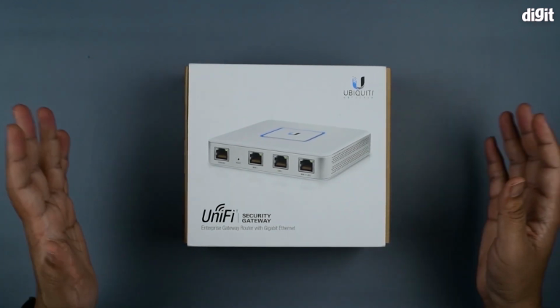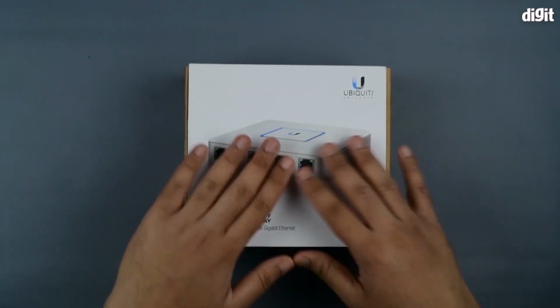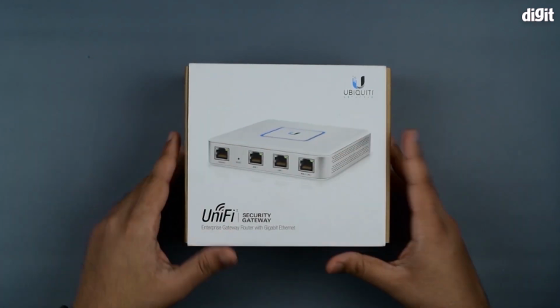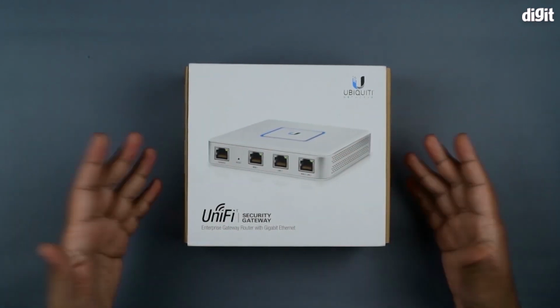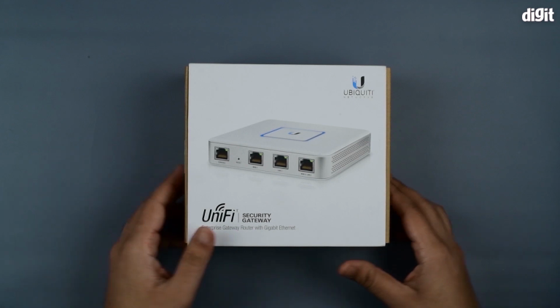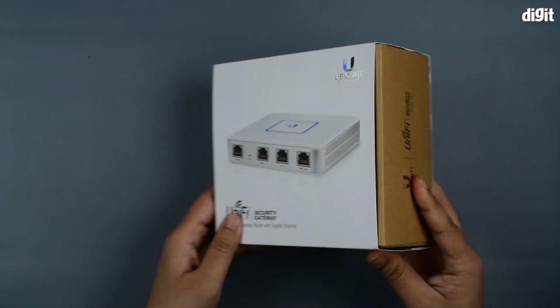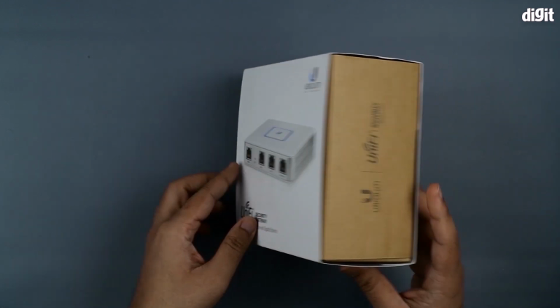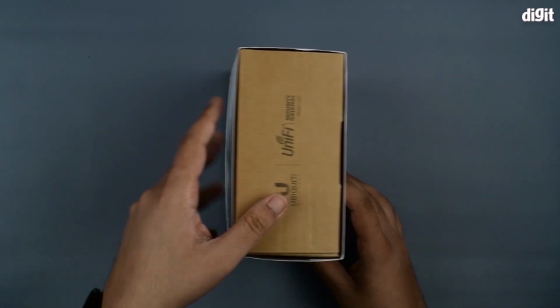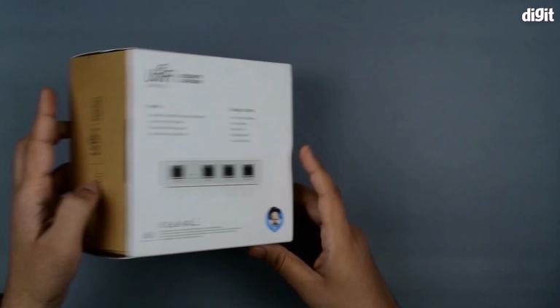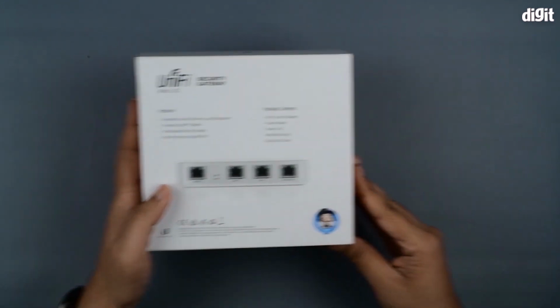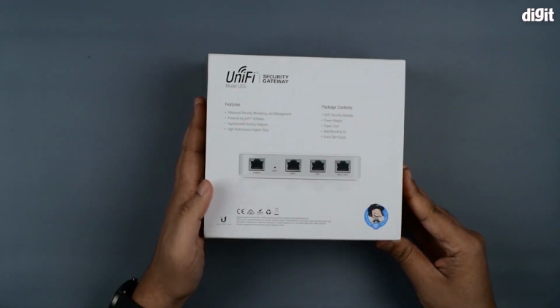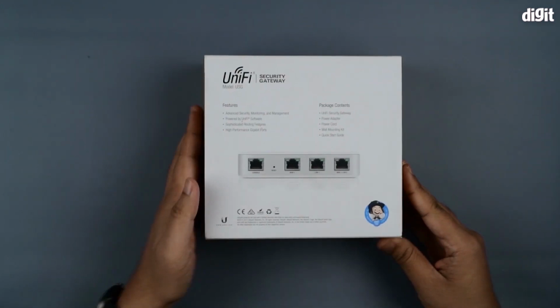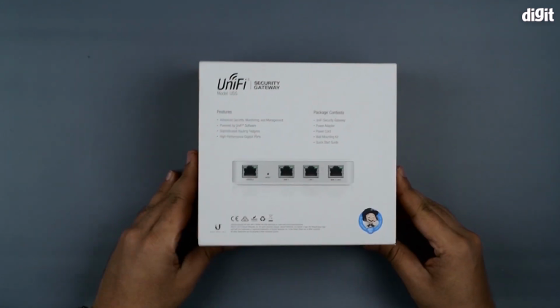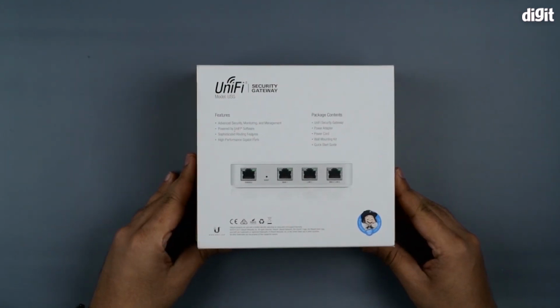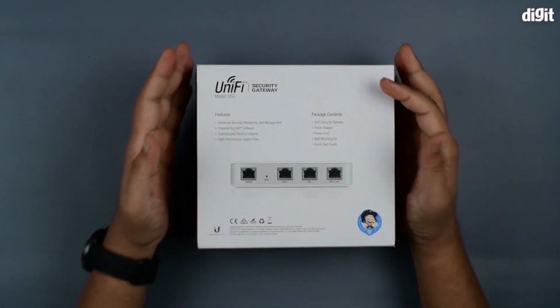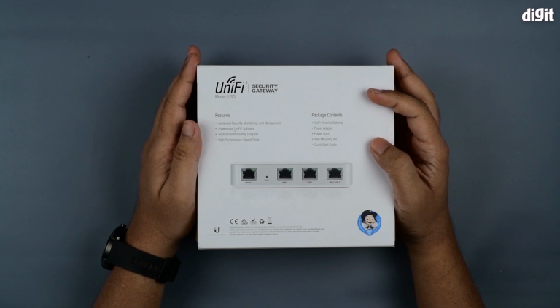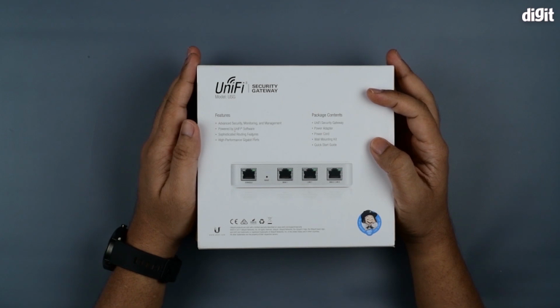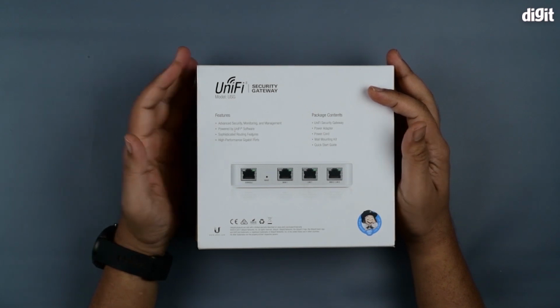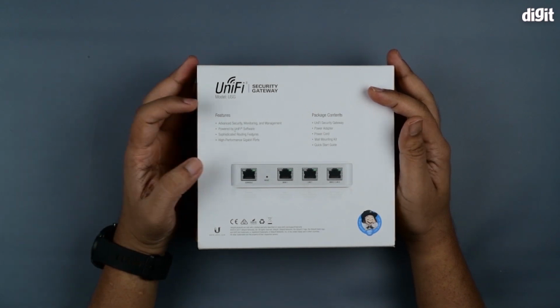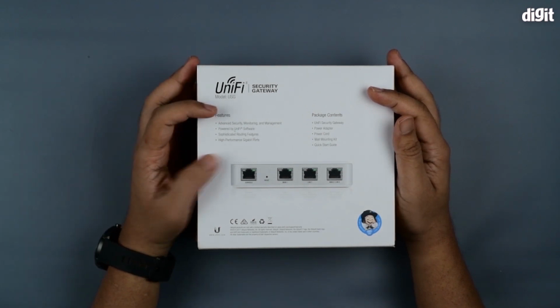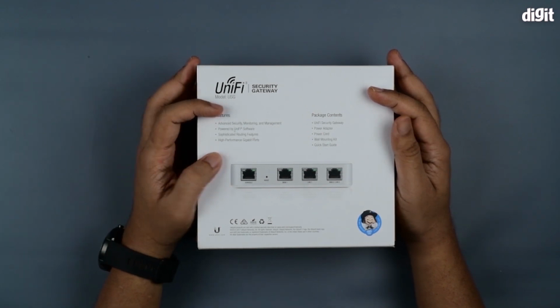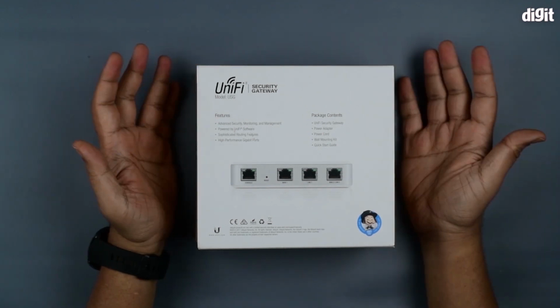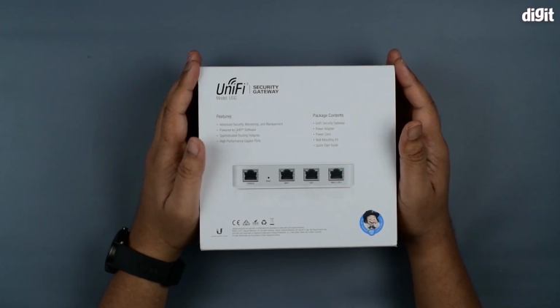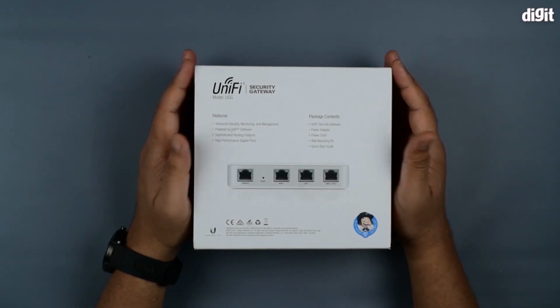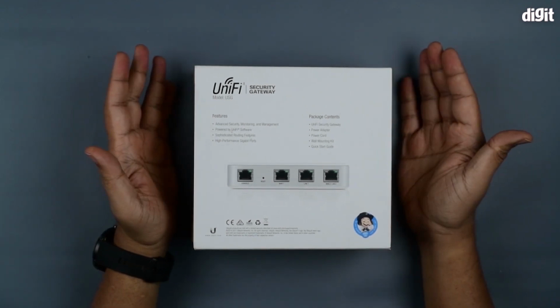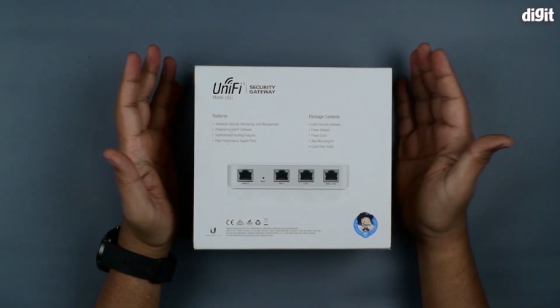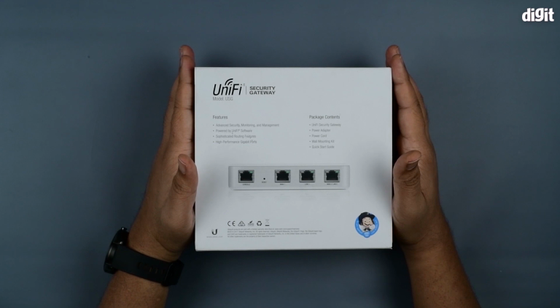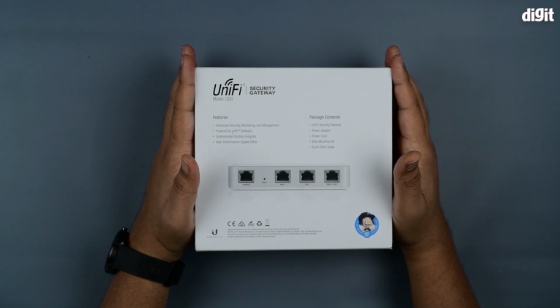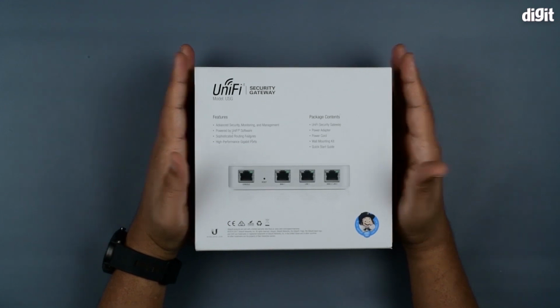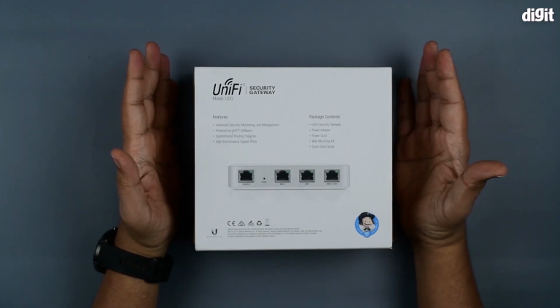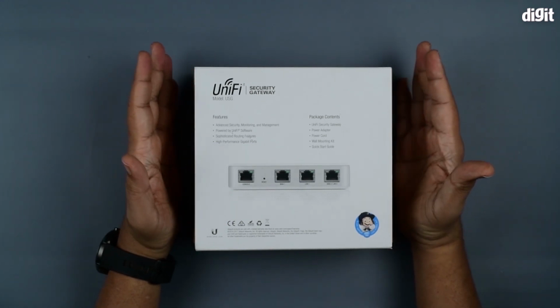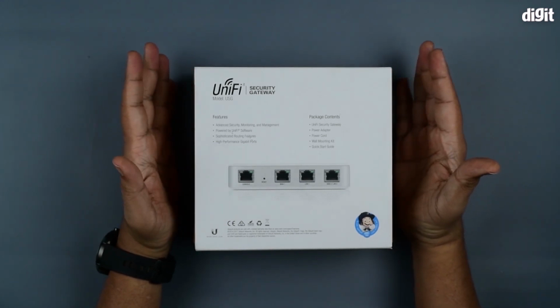This is the top cover — nothing much different there. On the back side we can see the package contents along with the features, which state that it has advanced security monitoring management and is powered by UniFi software.